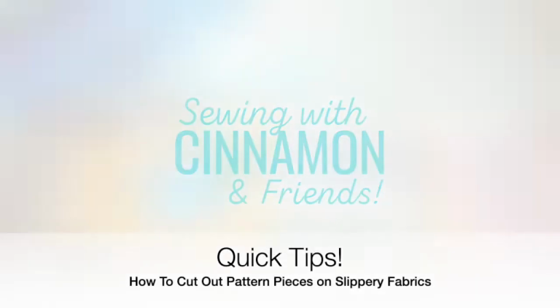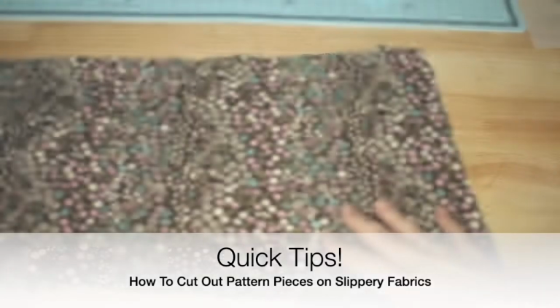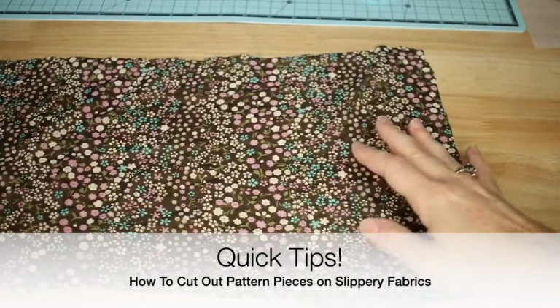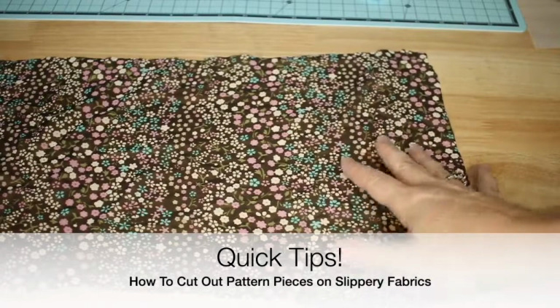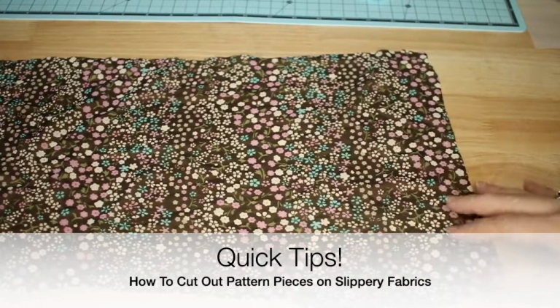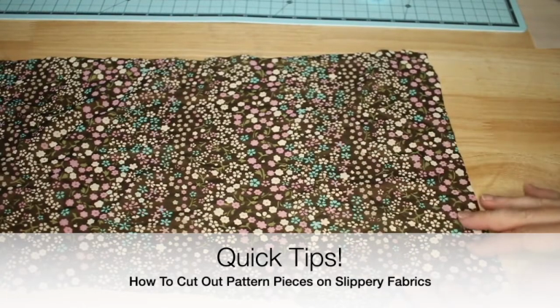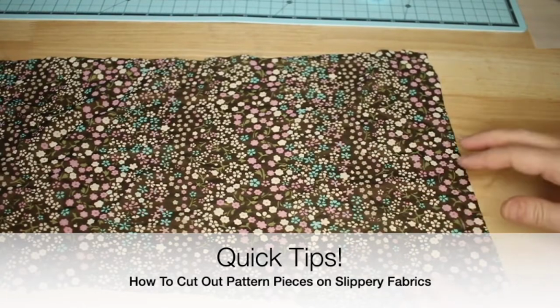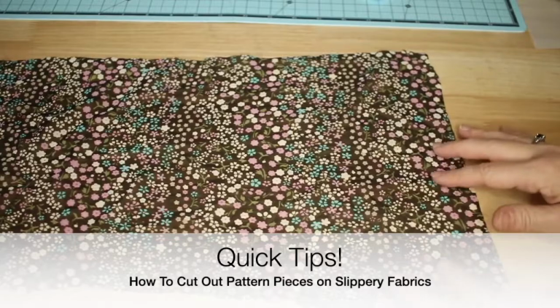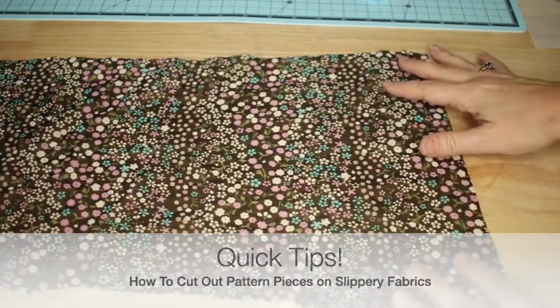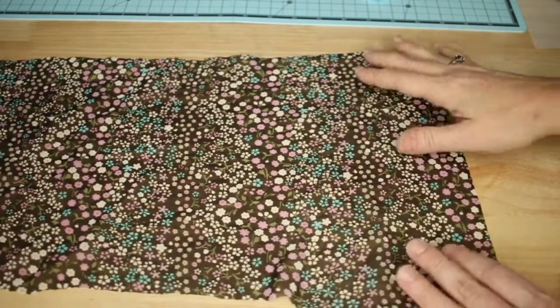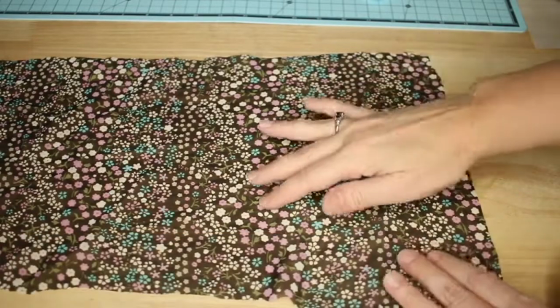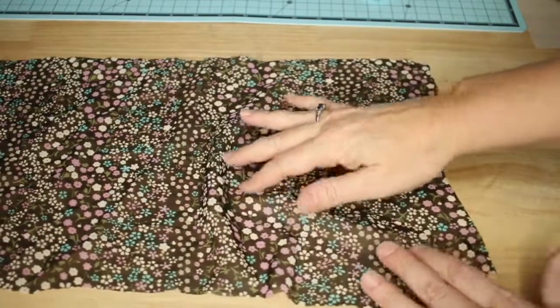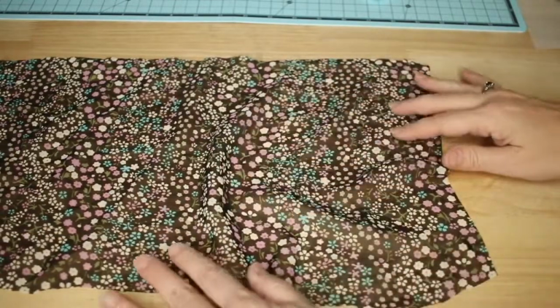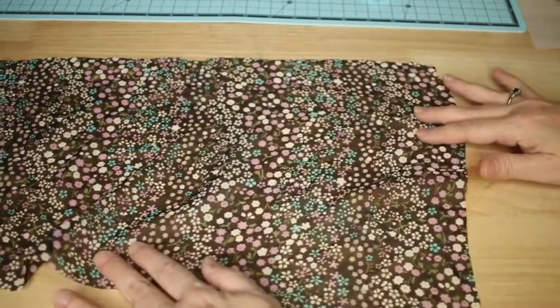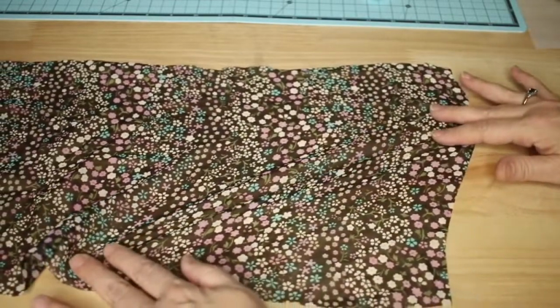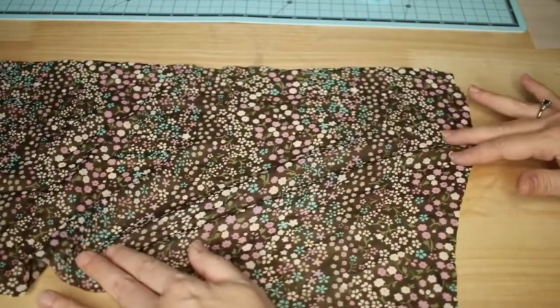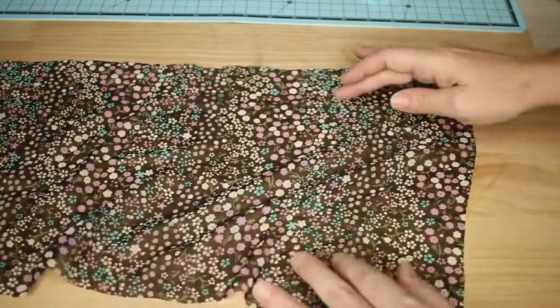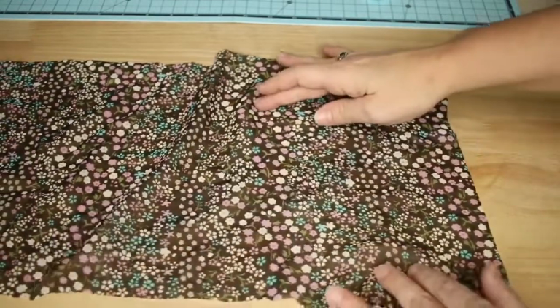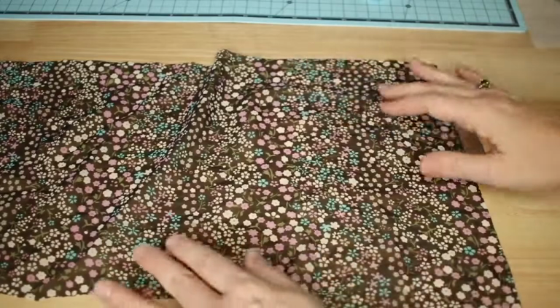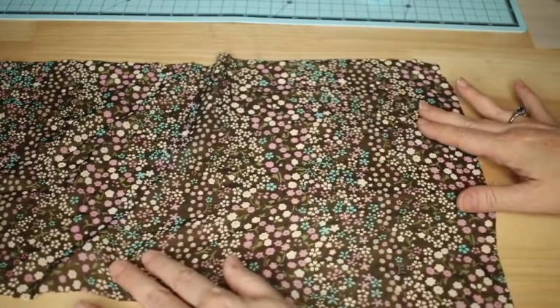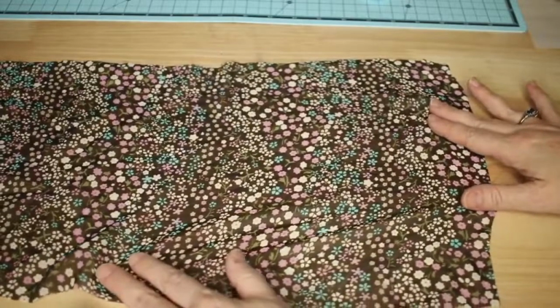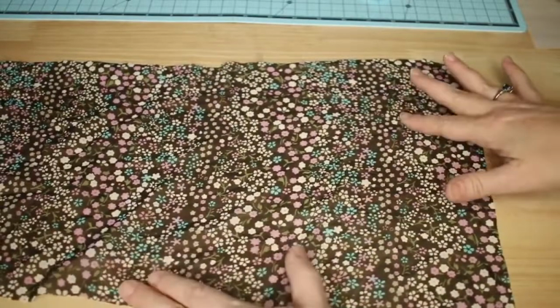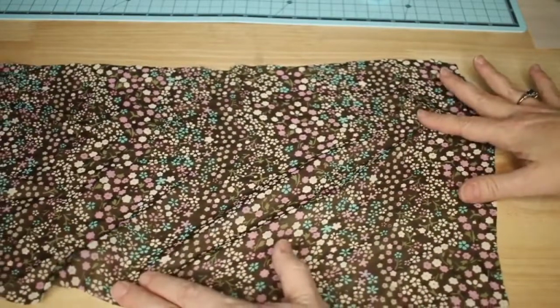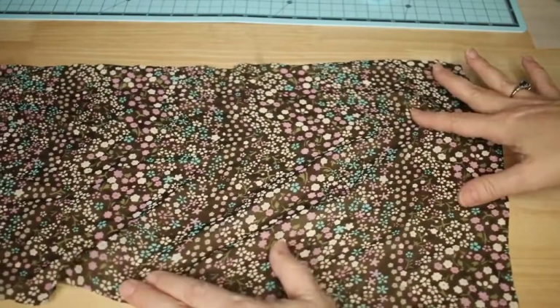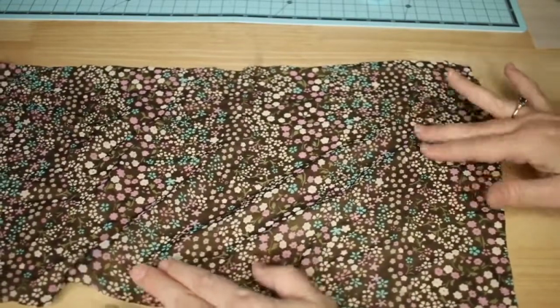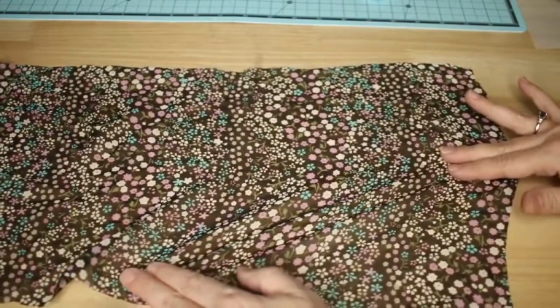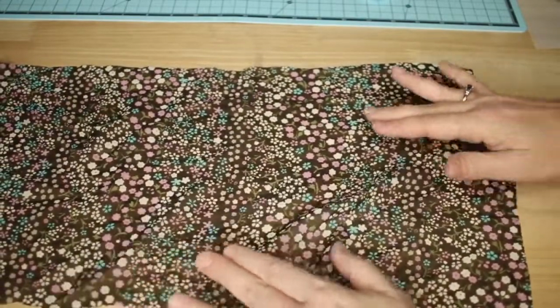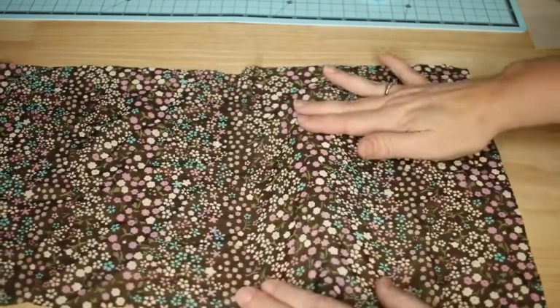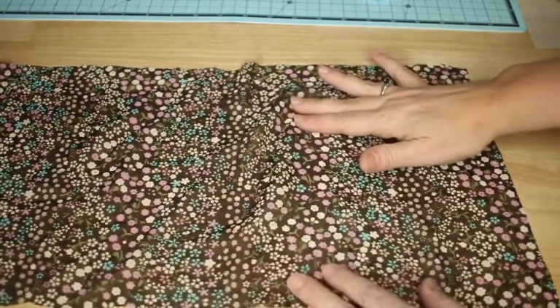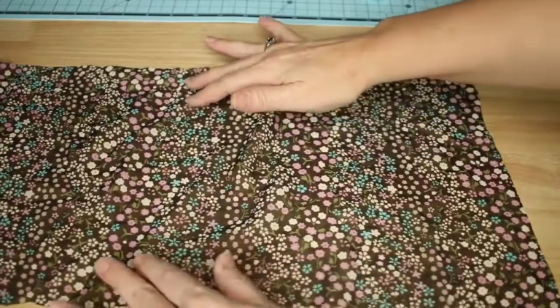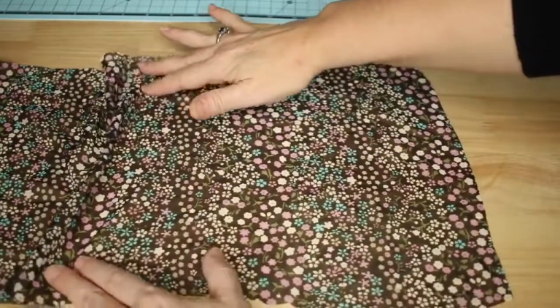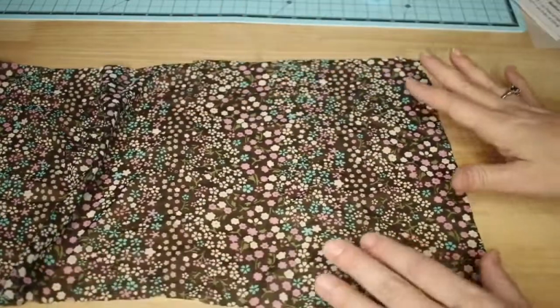Here we have a piece of chiffon fabric and you can see this is pretty shifty — the pattern will shift around. If I pull on it slightly you can see that it moves quite a bit.